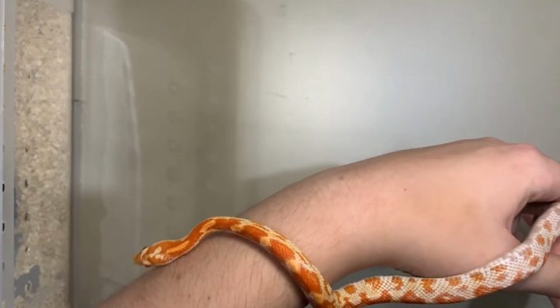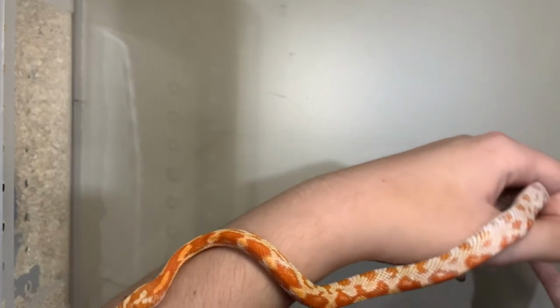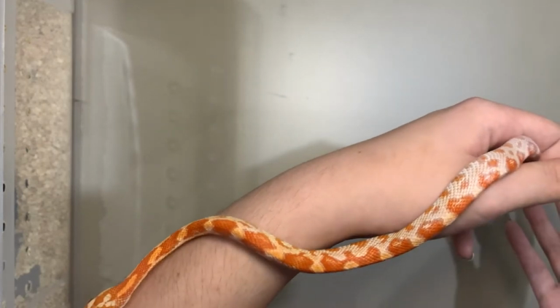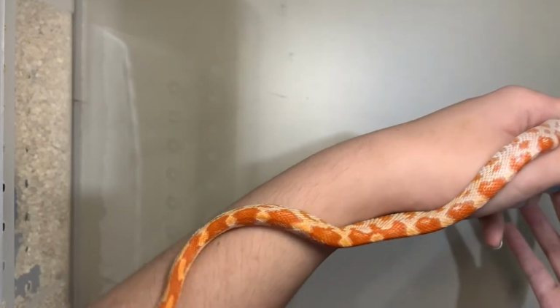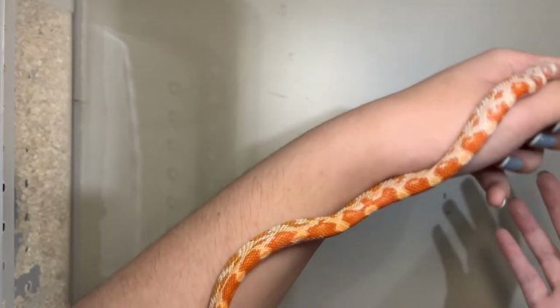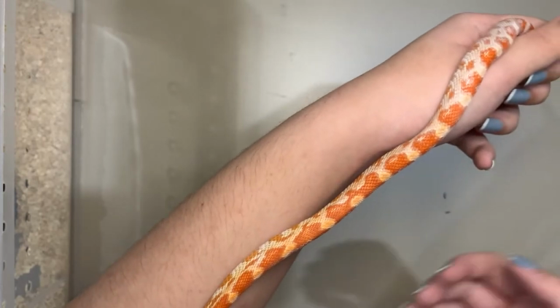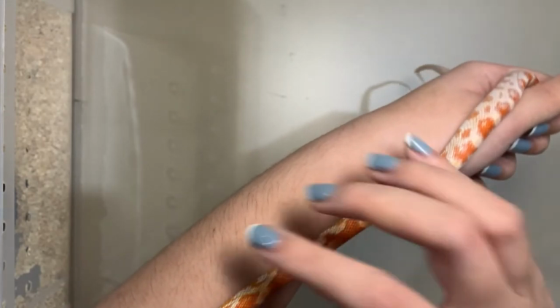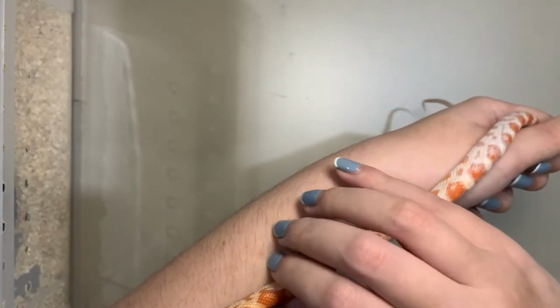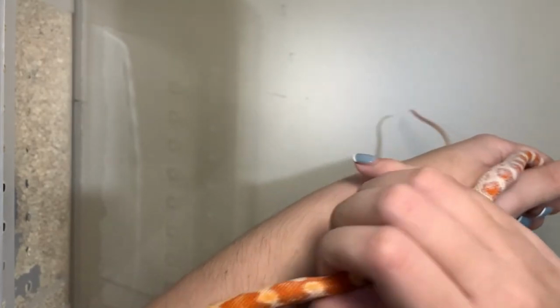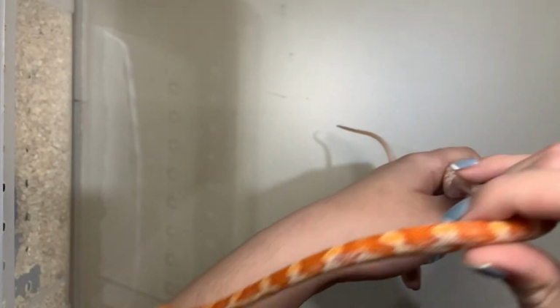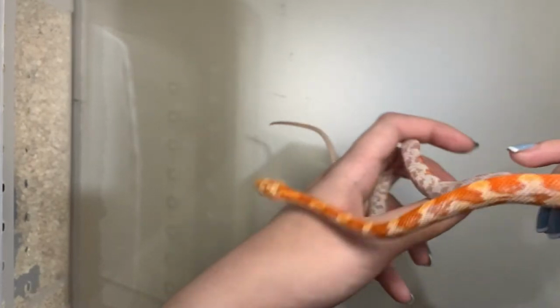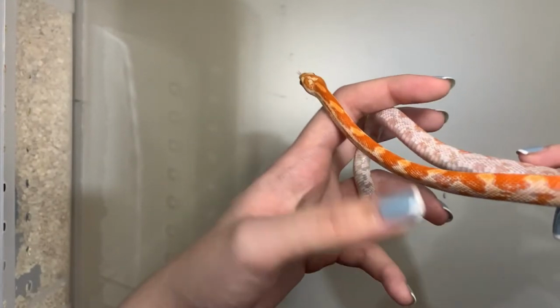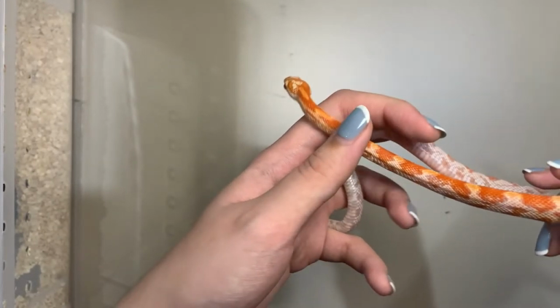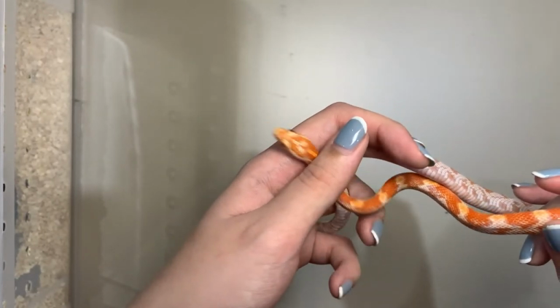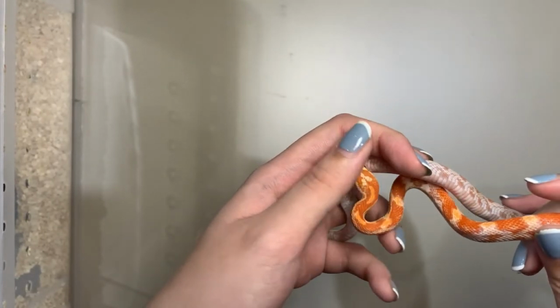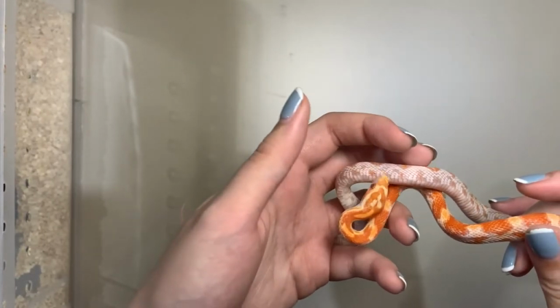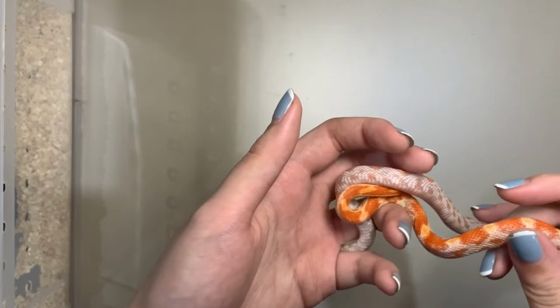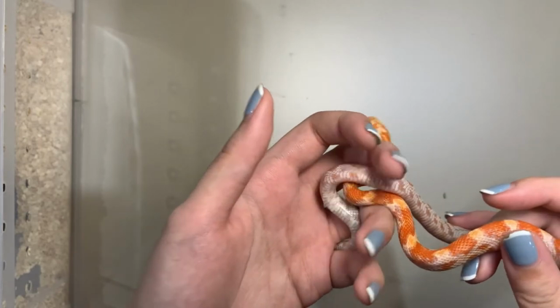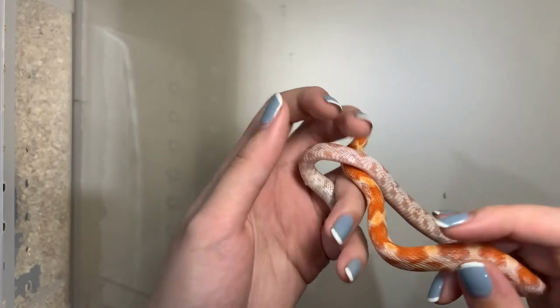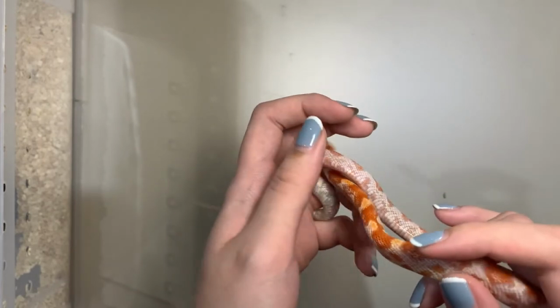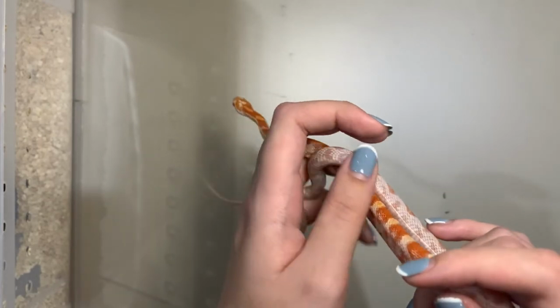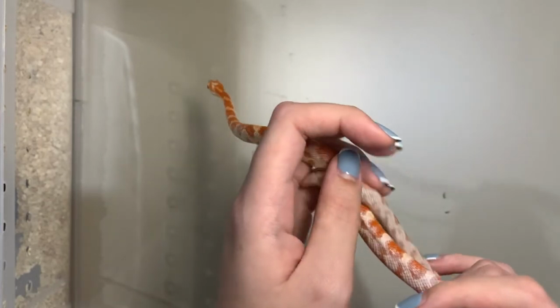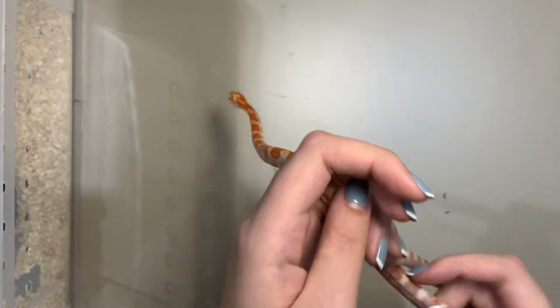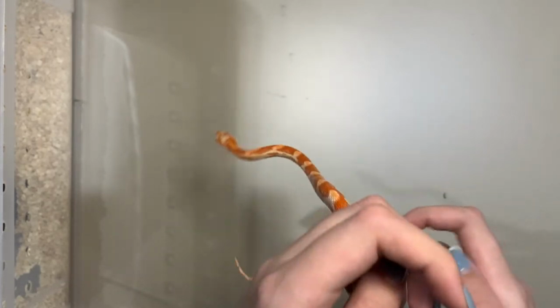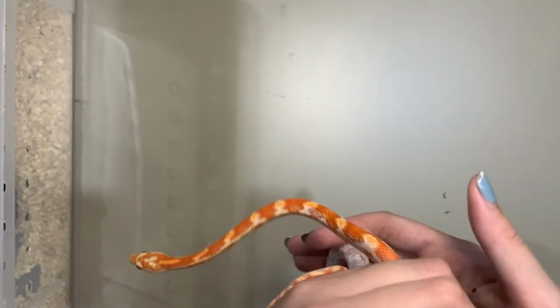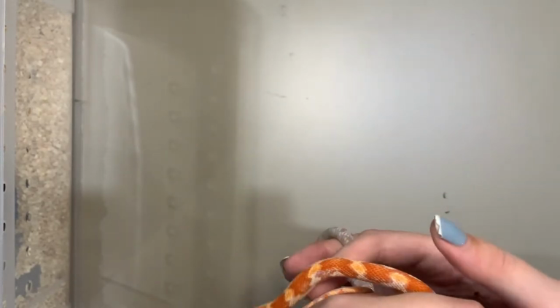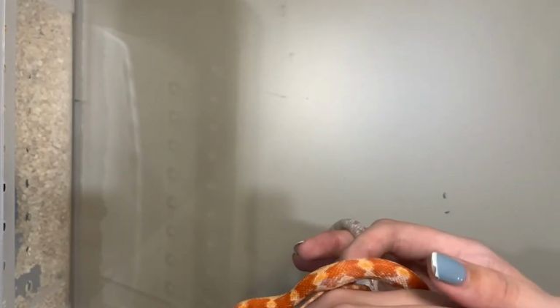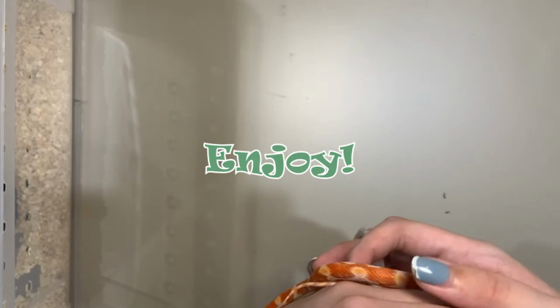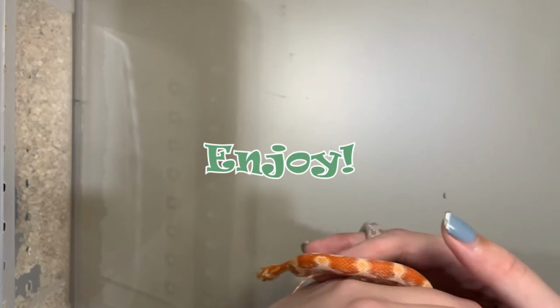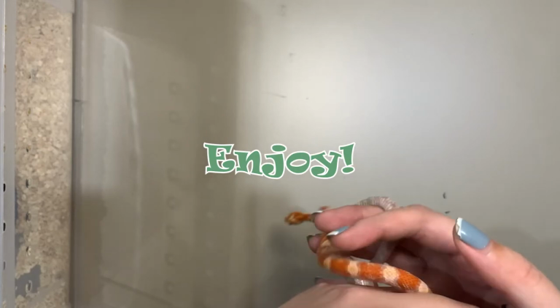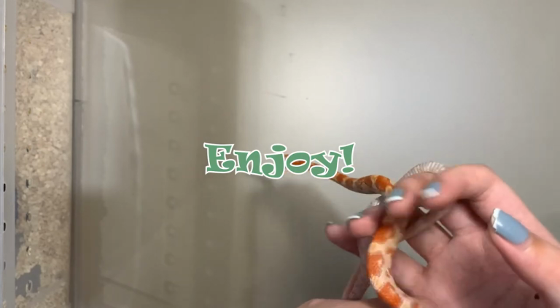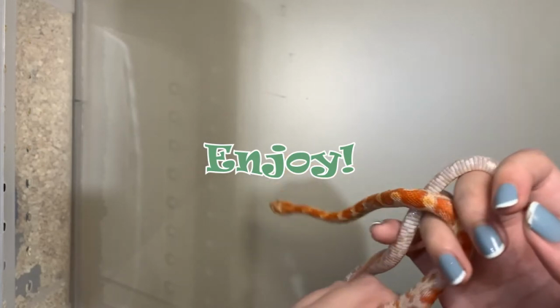Don't forget to subscribe to my channel to see other clips. If you want to know anything more, you can ask on Reddit — I will leave a link below. Enjoy raising a corn snake!